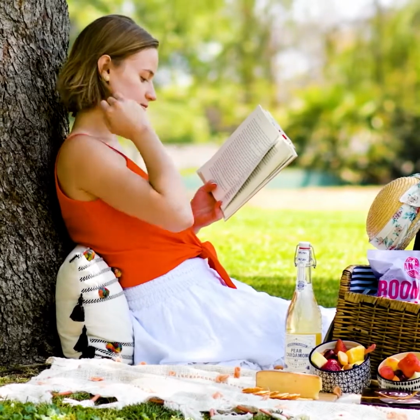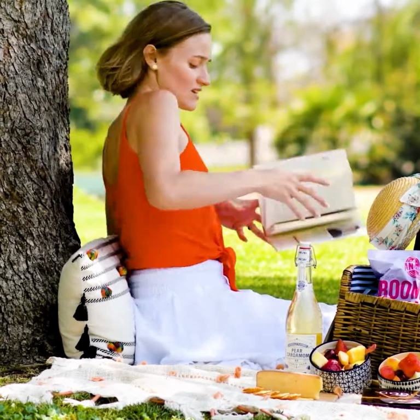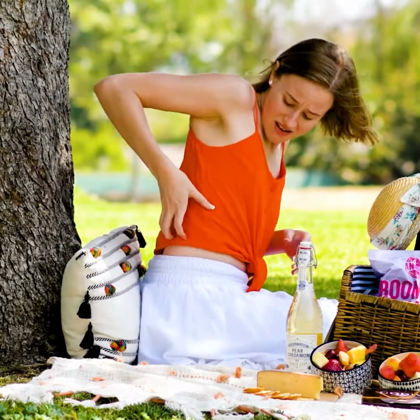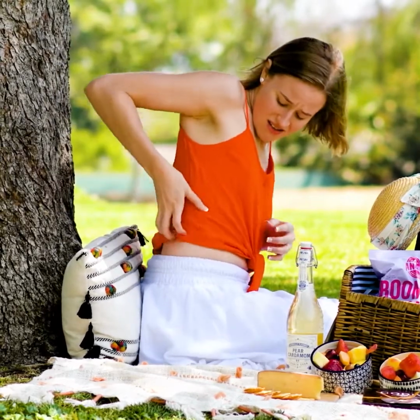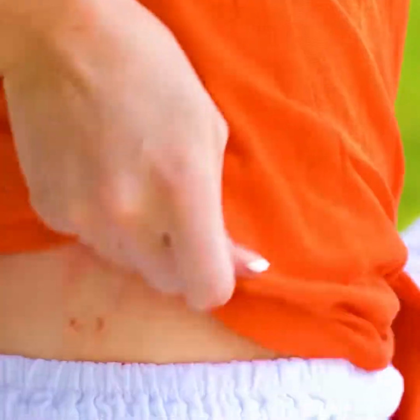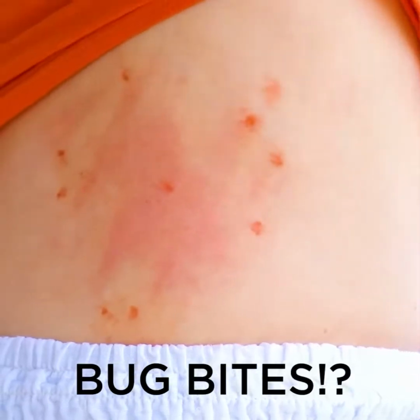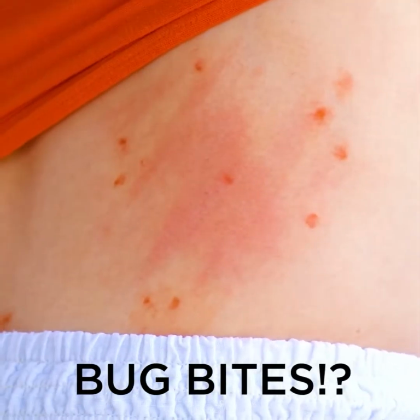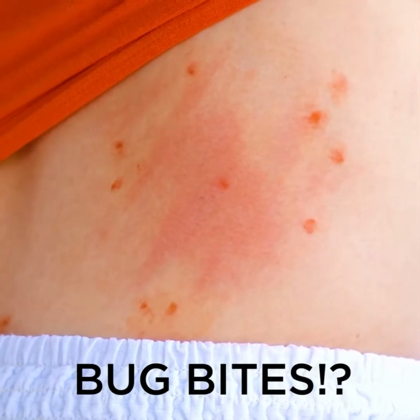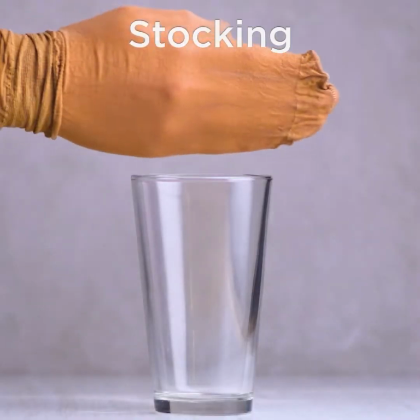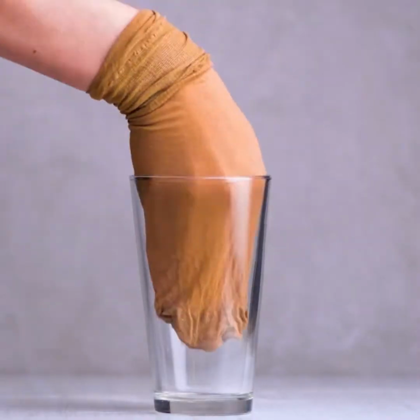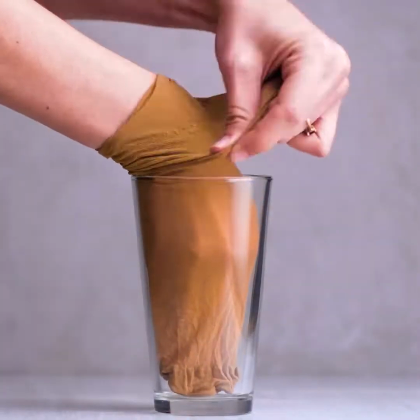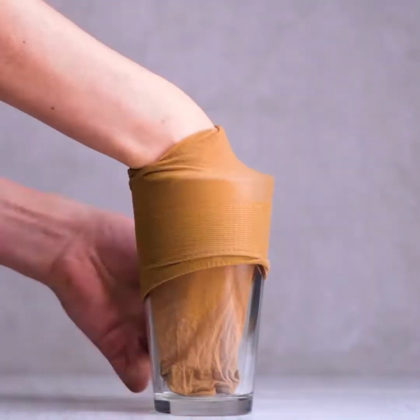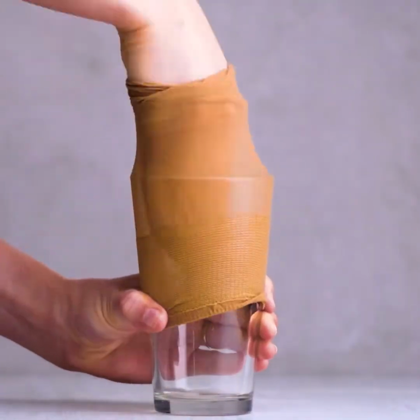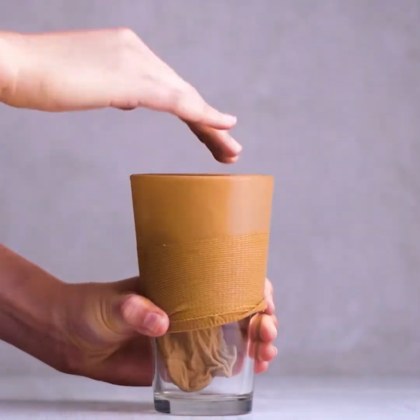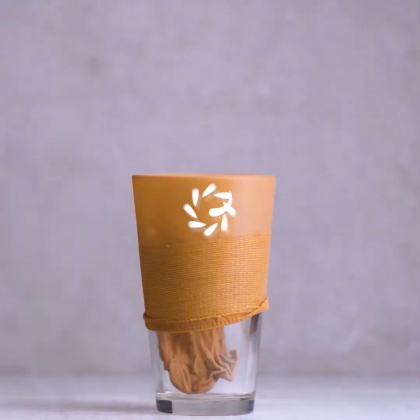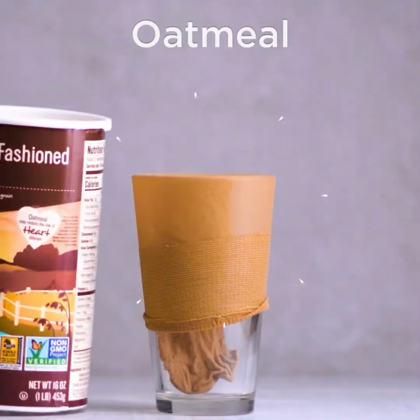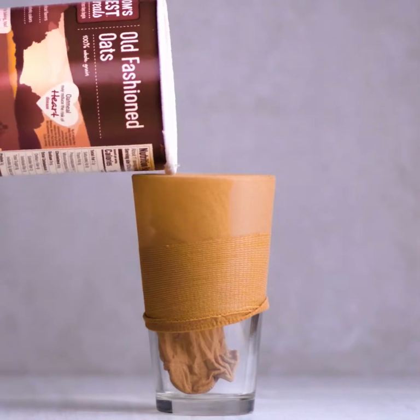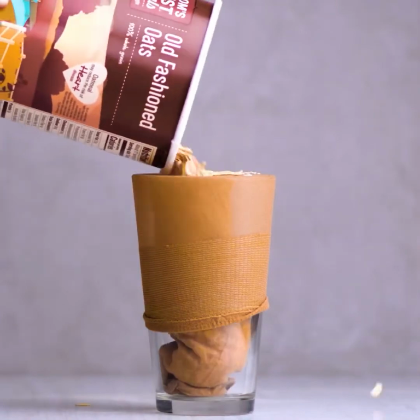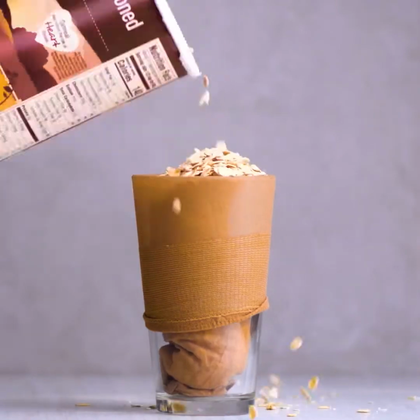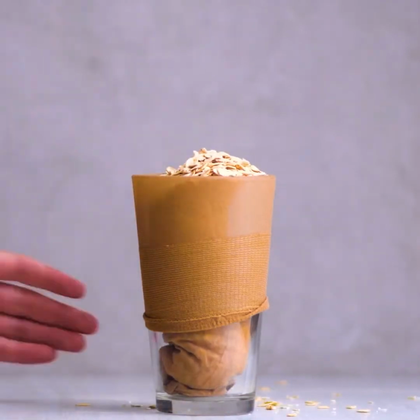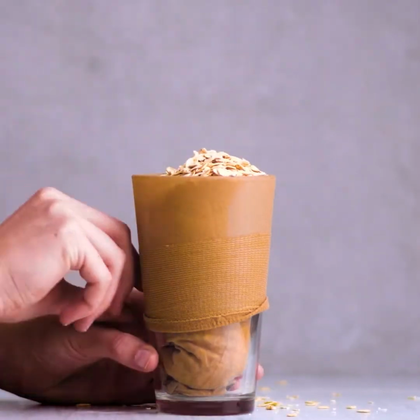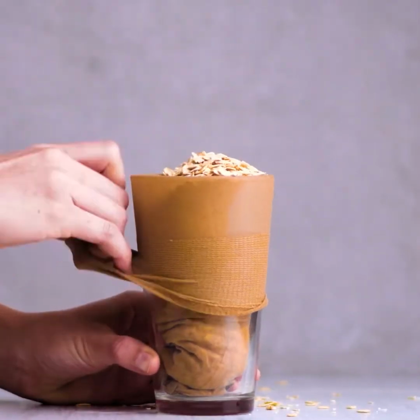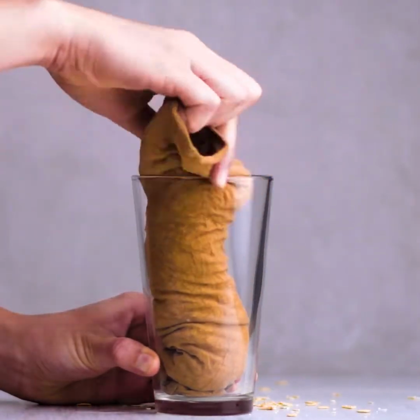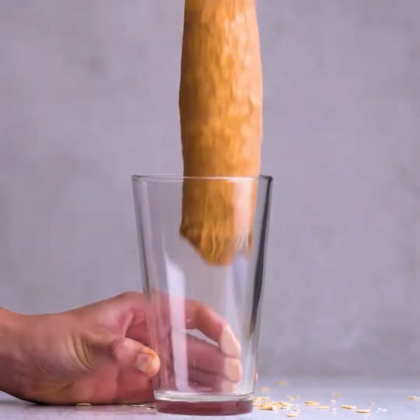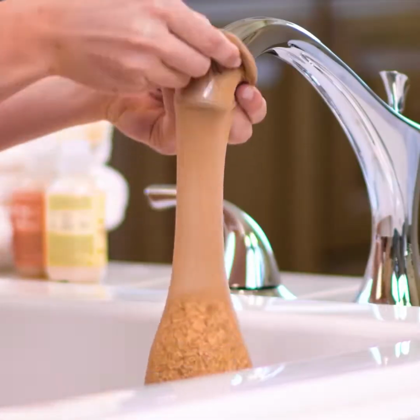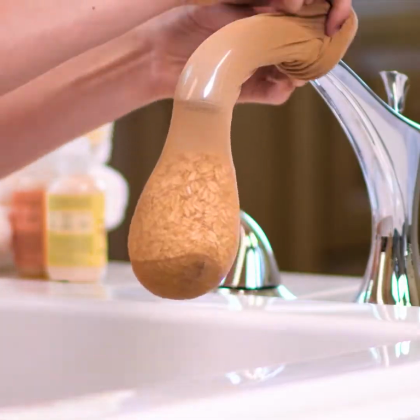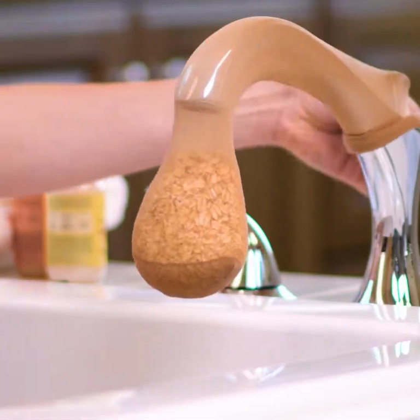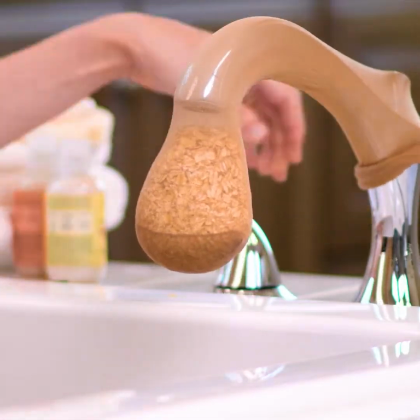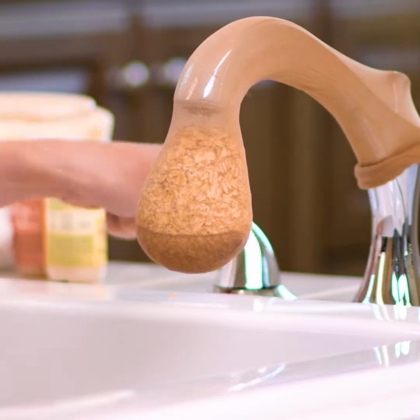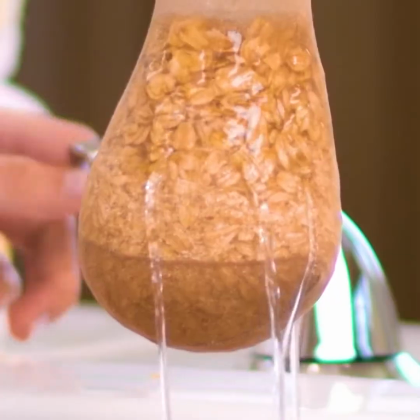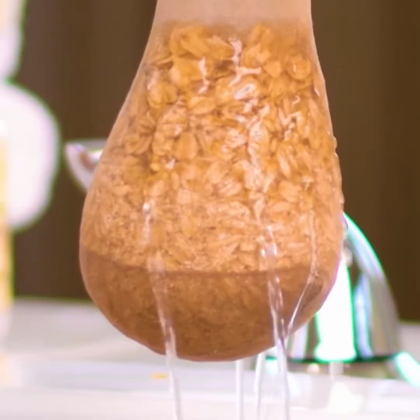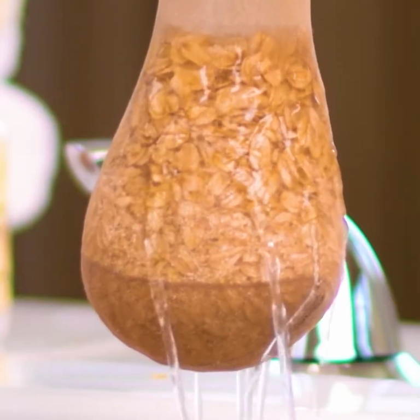Summer means getting bitten by bugs that hurt! Here's a little cure! This oatmeal remedy is here to save the day and the skin of this young girl, too!